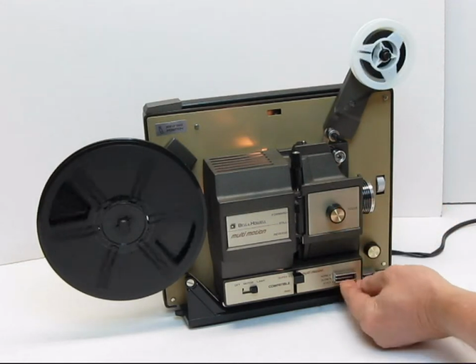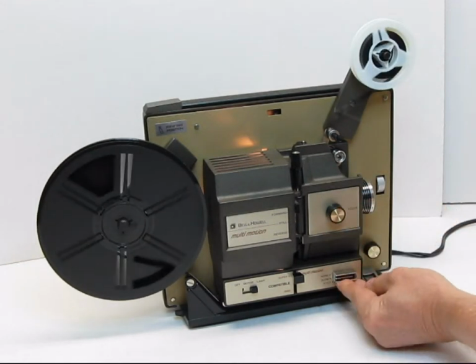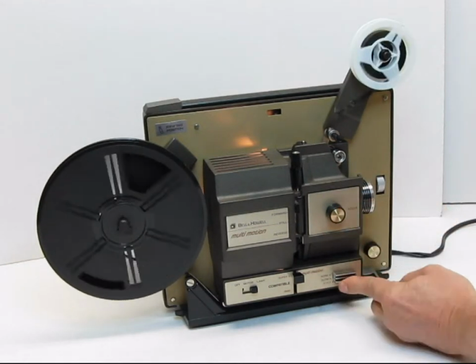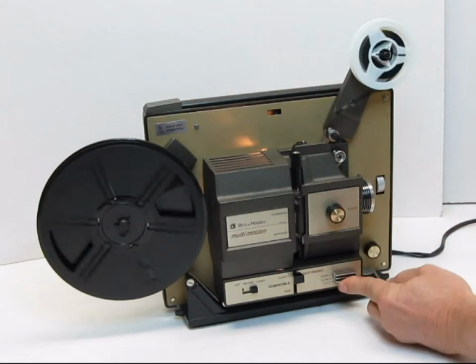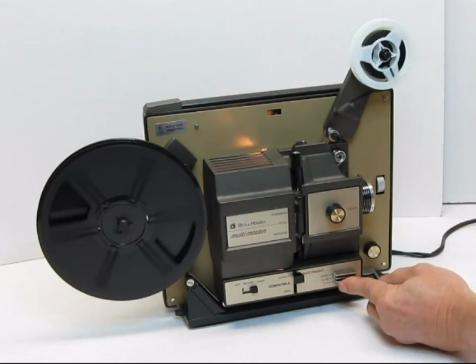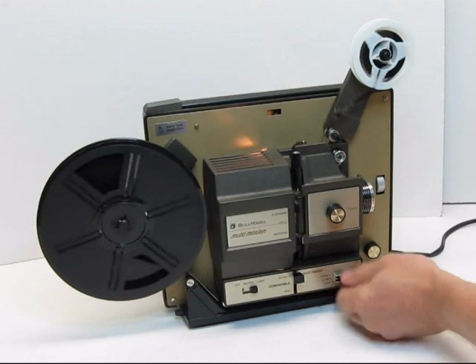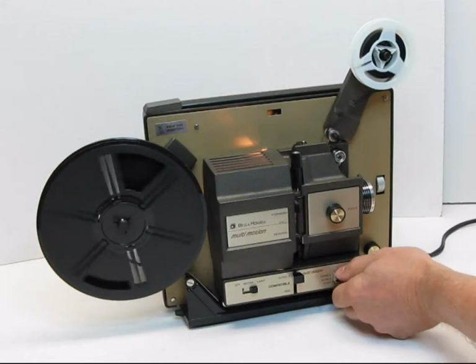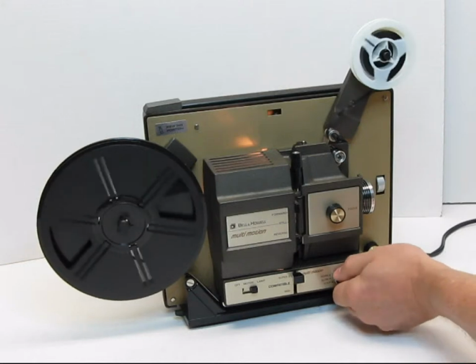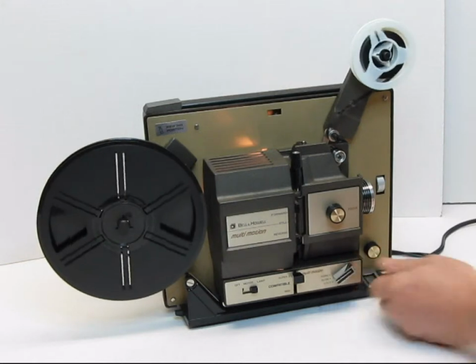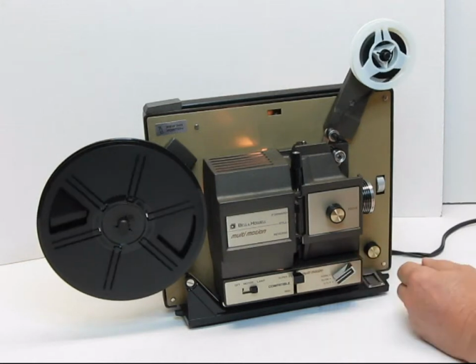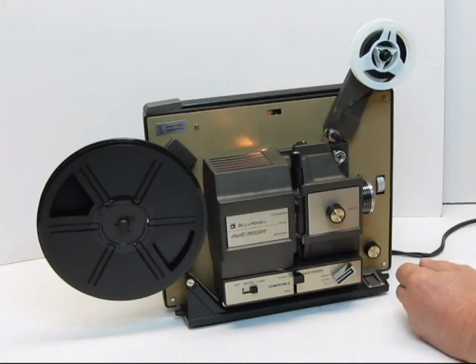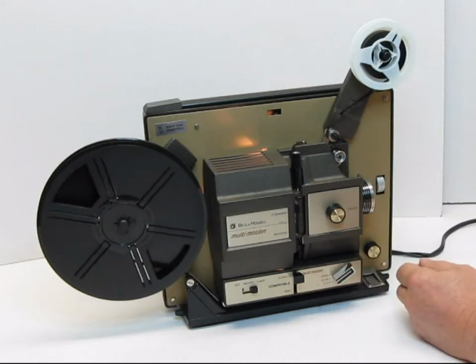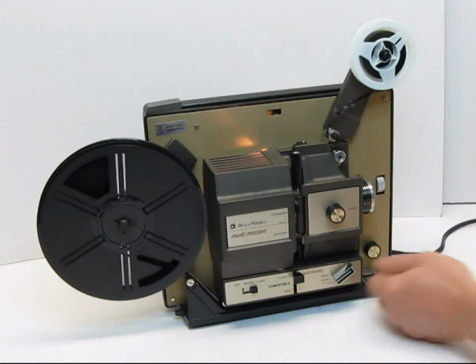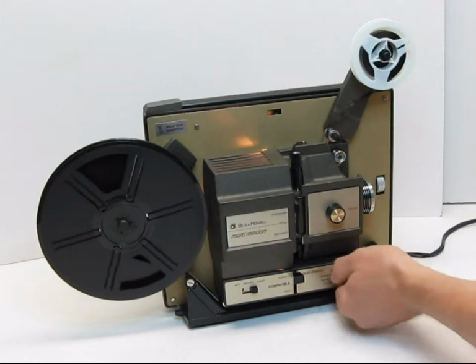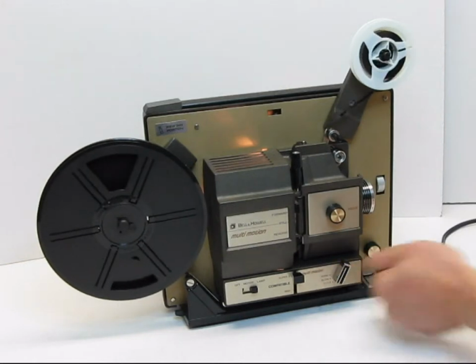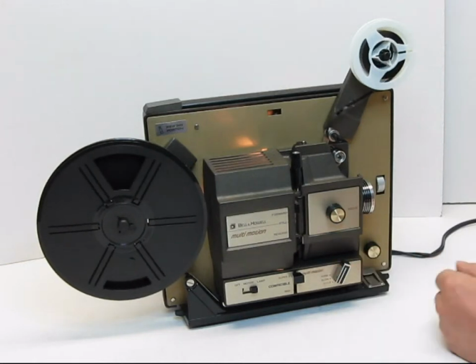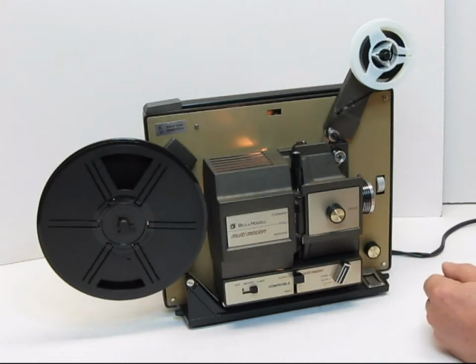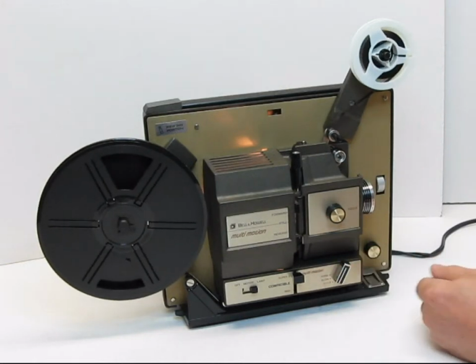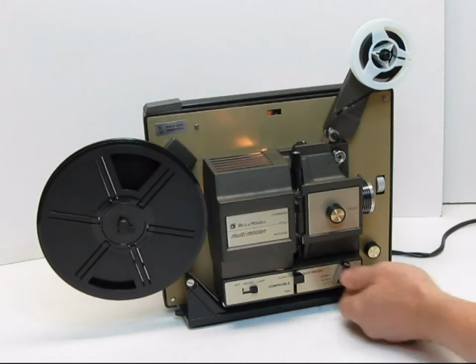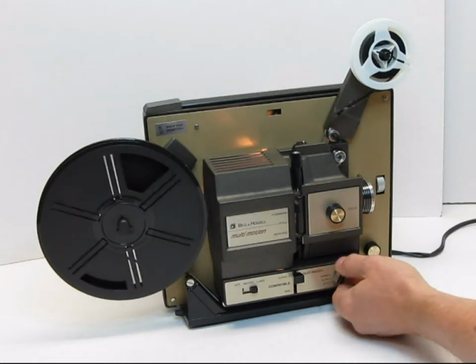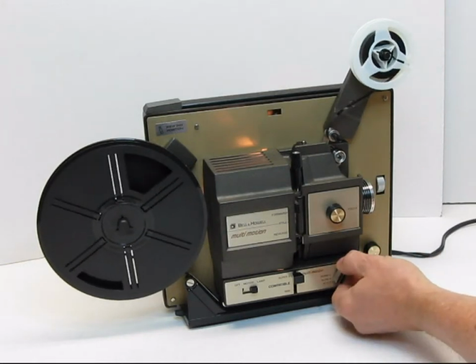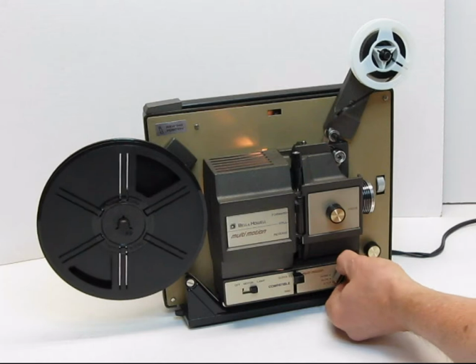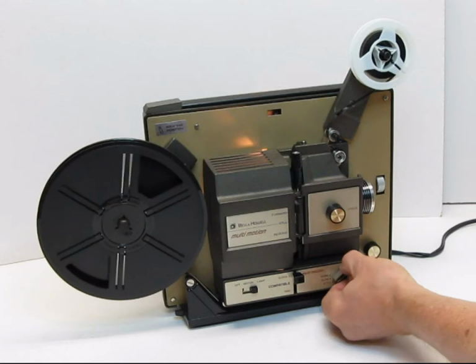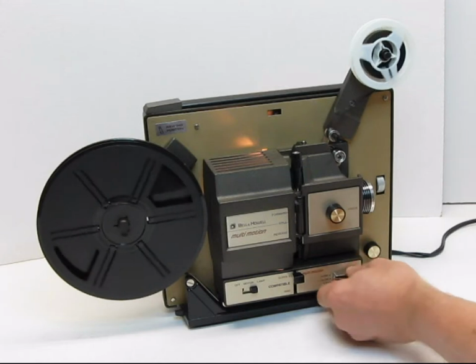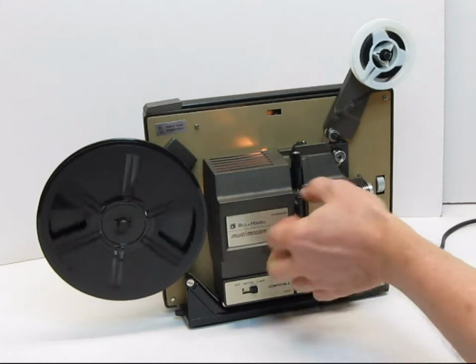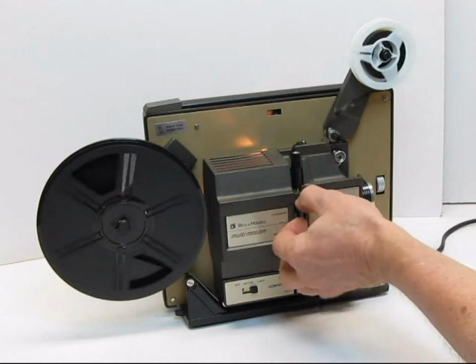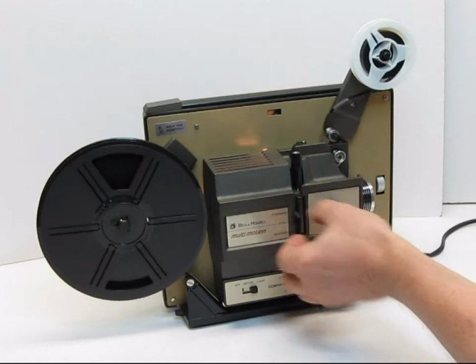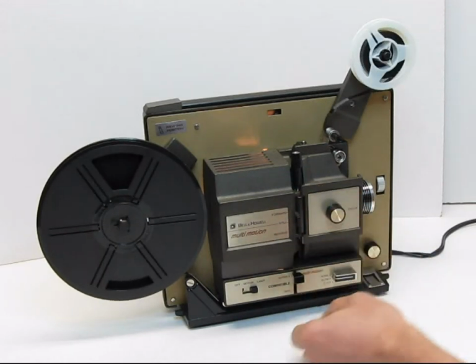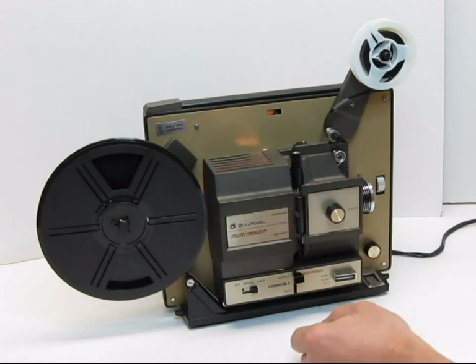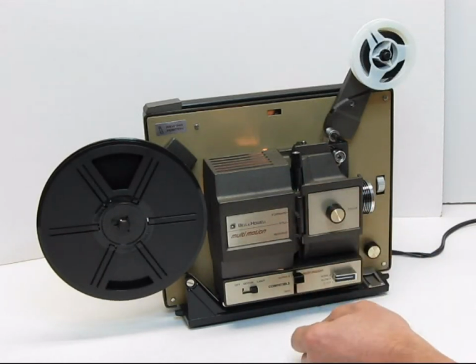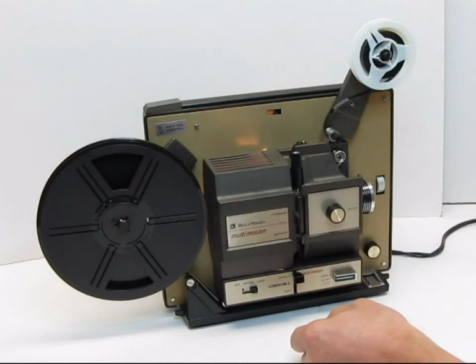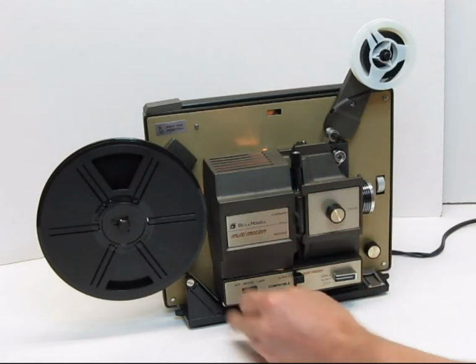Down here we have normal mode, slow motion mode, step or frame by frame mode, and also a still mode.